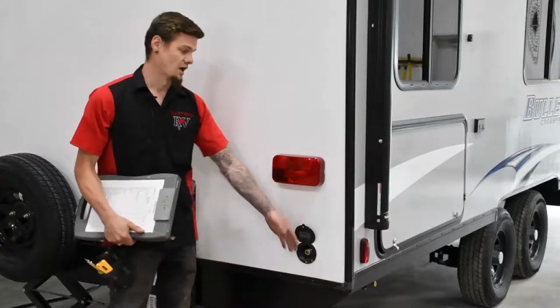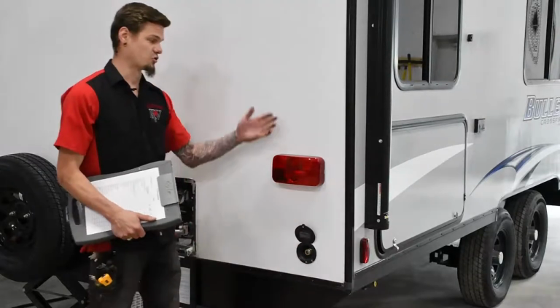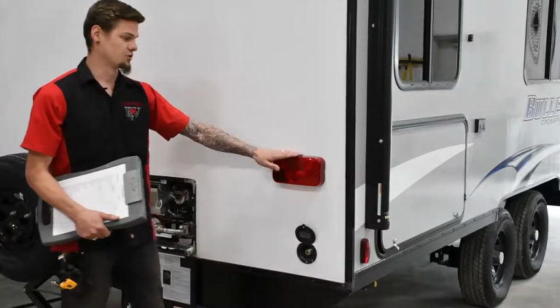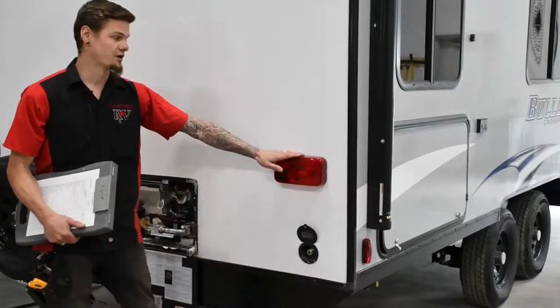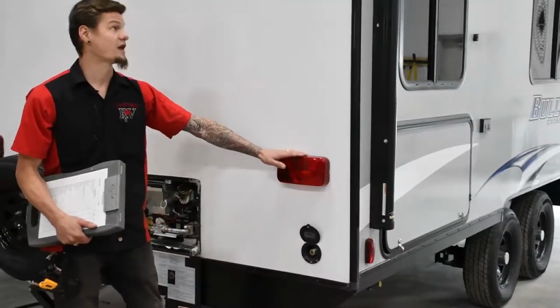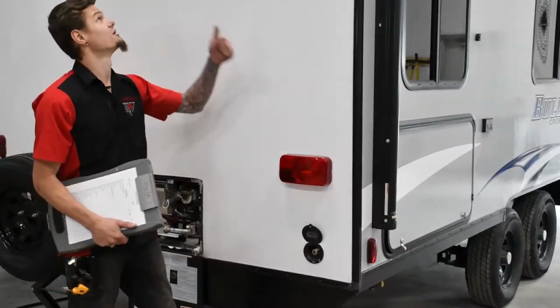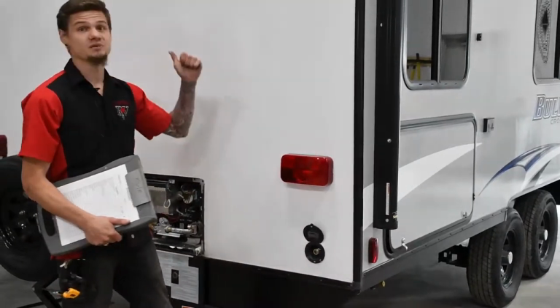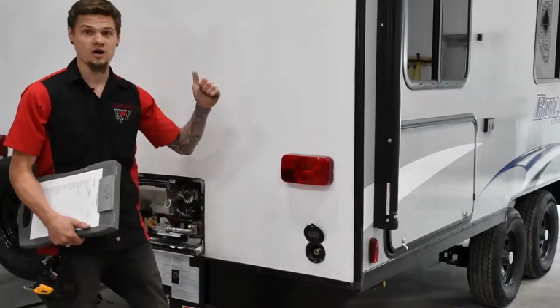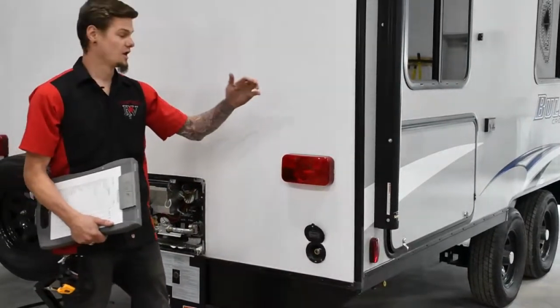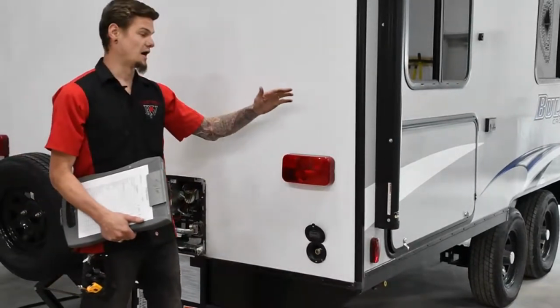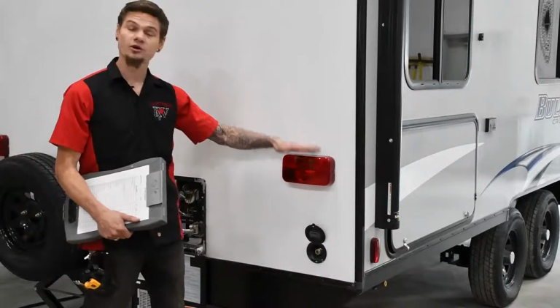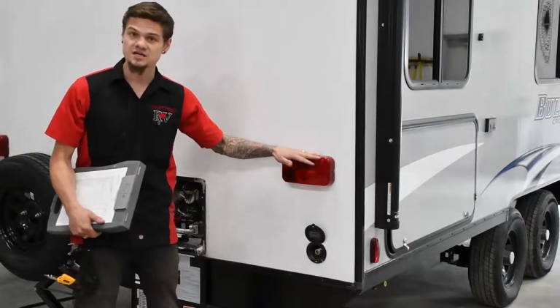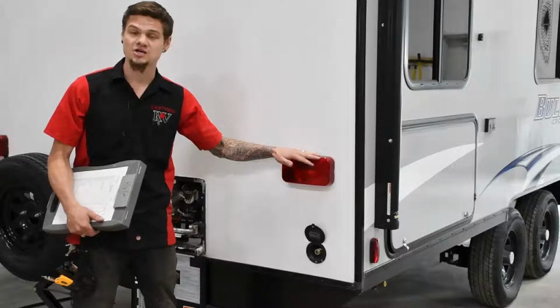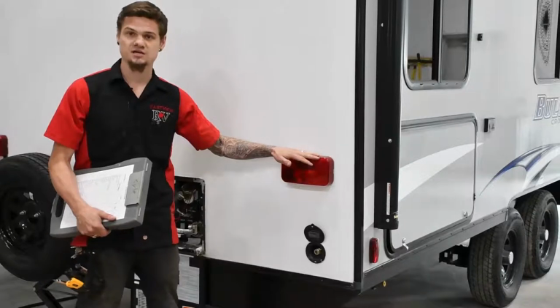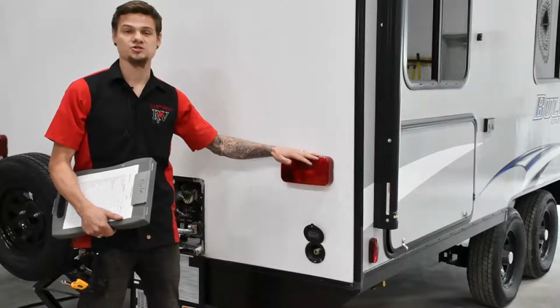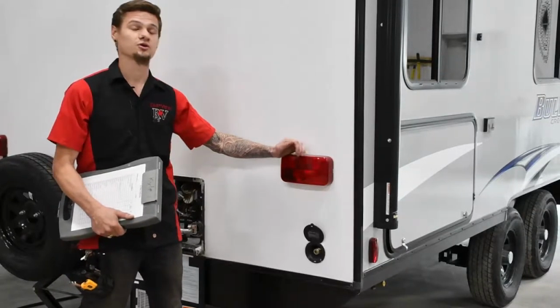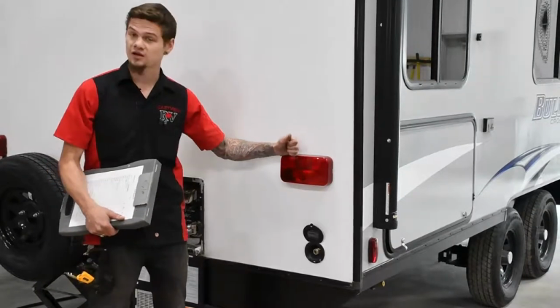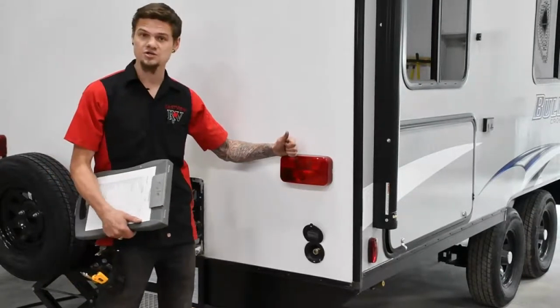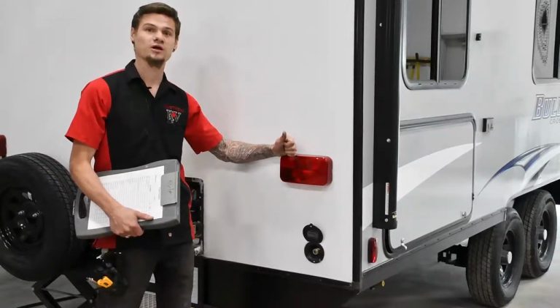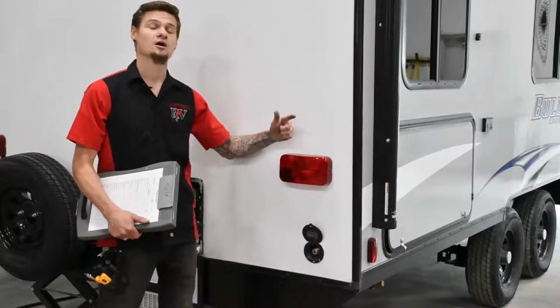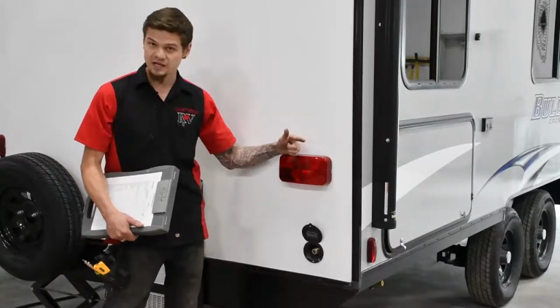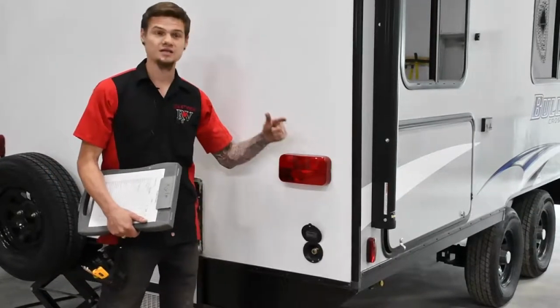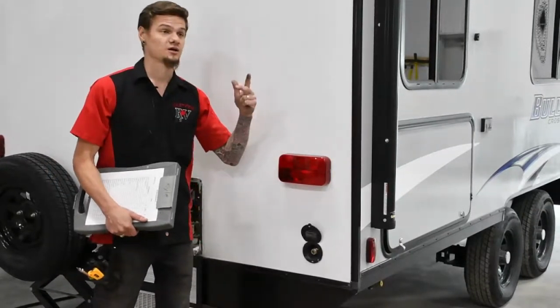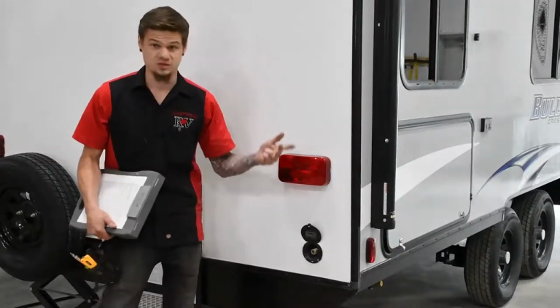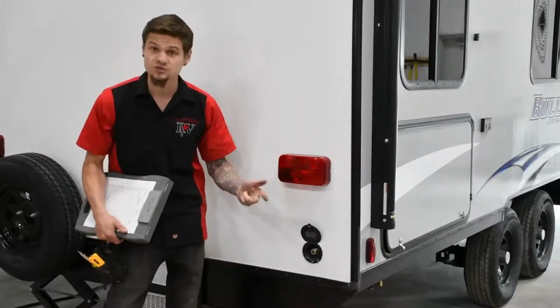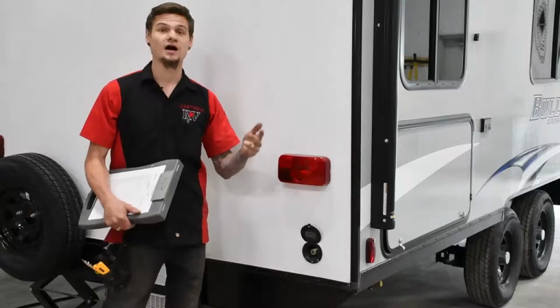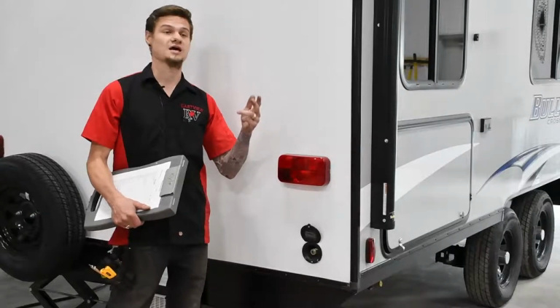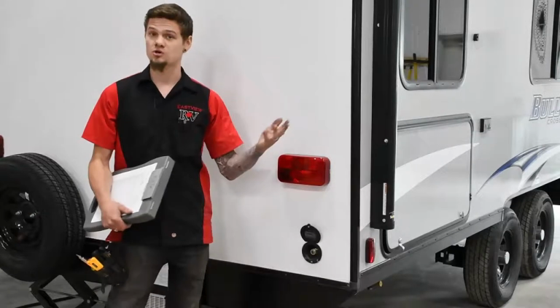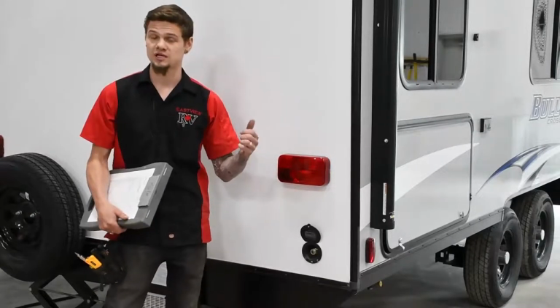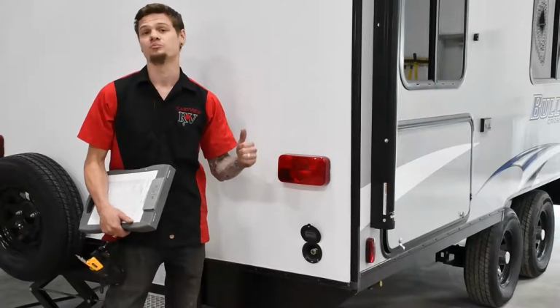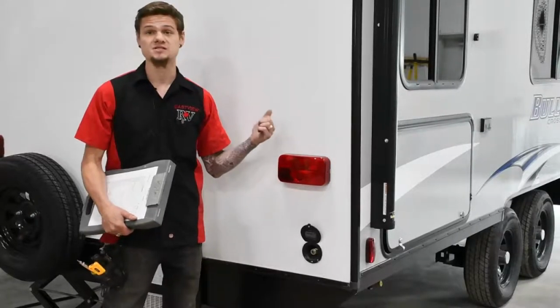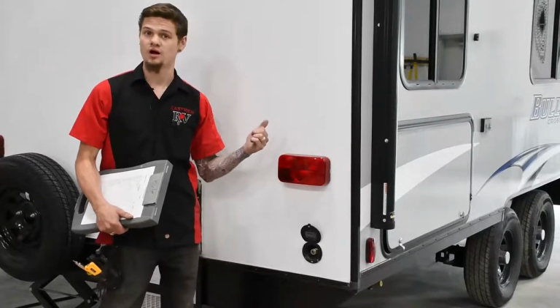And right above that, during the test, we actually check to make sure all your tail lights are working, brake lights, signal lights, and of course your electronic brakes as well.